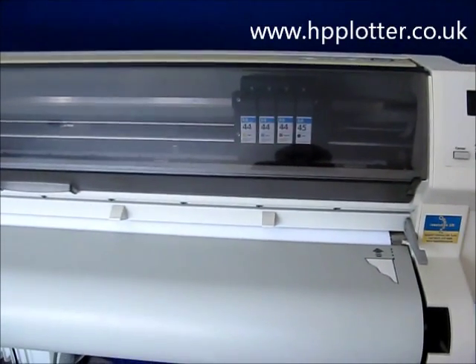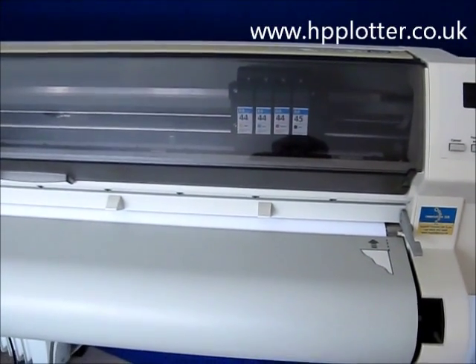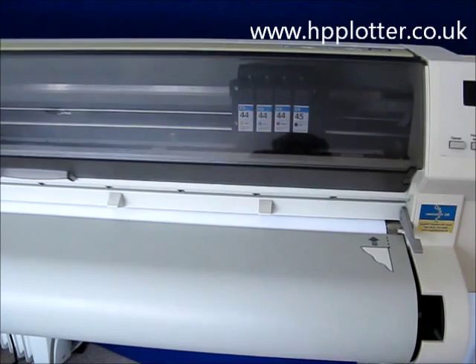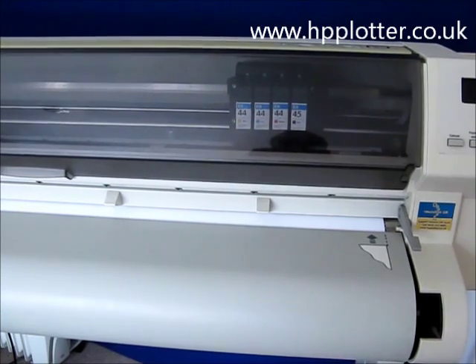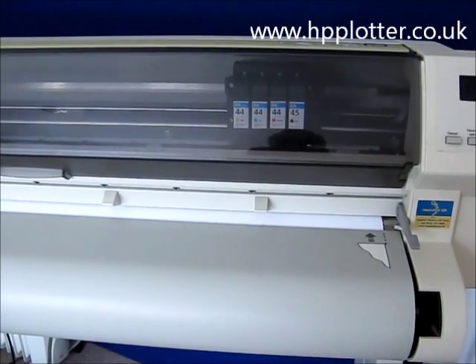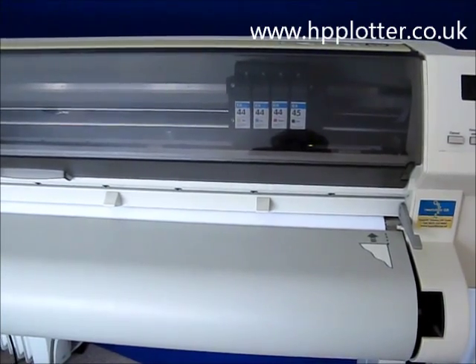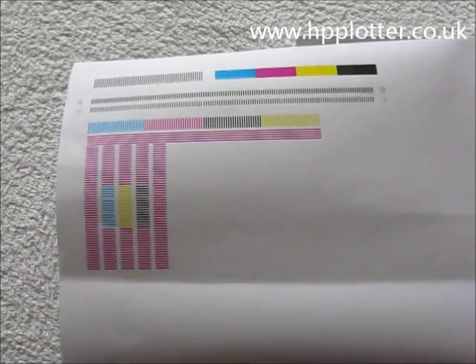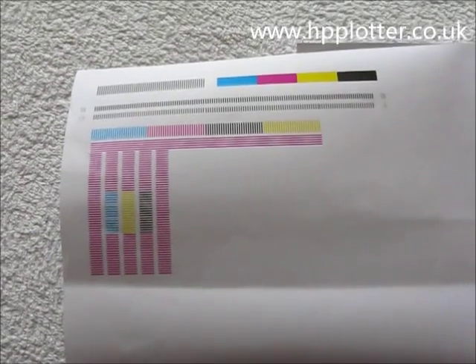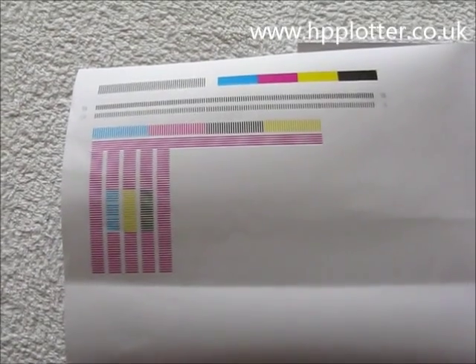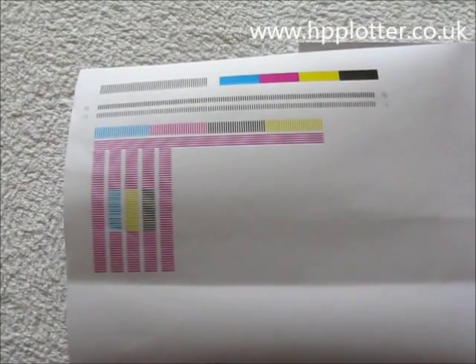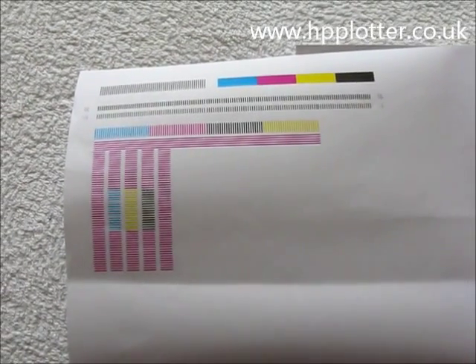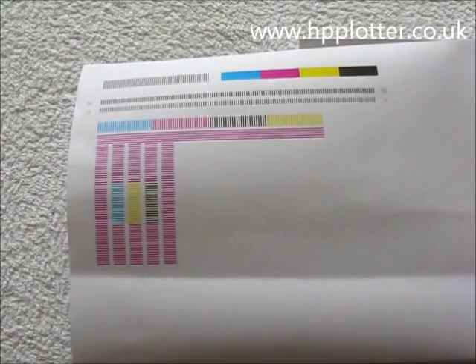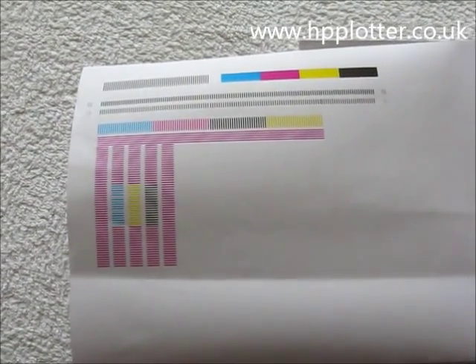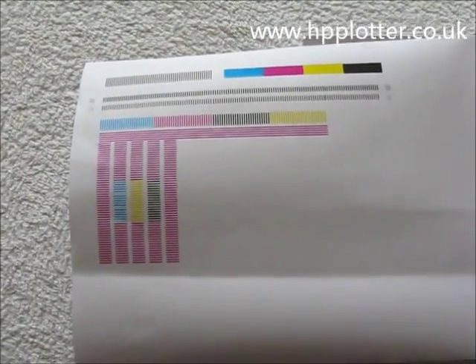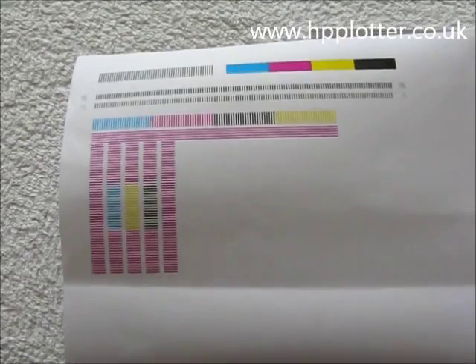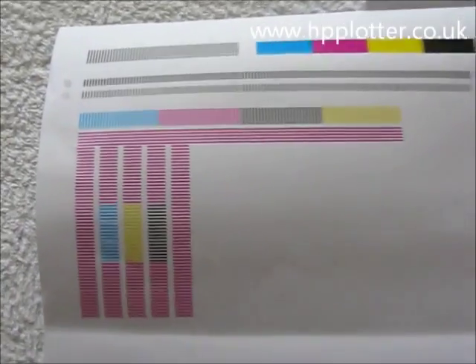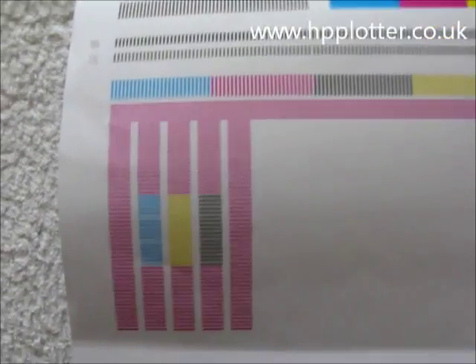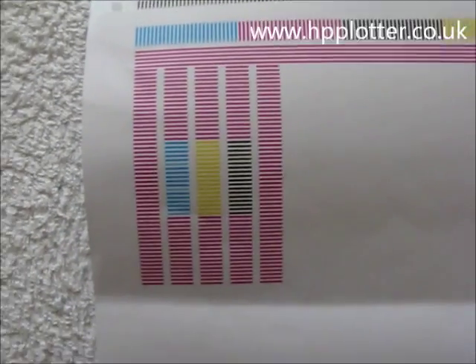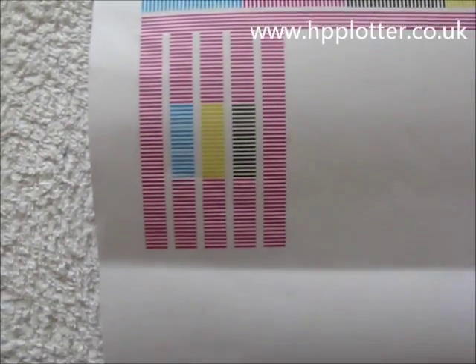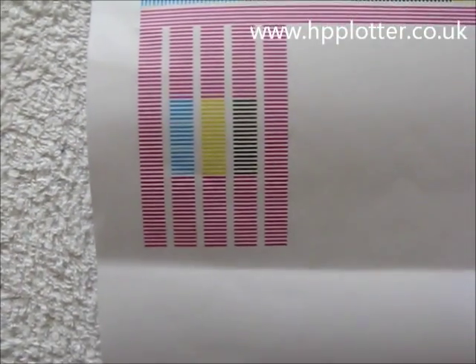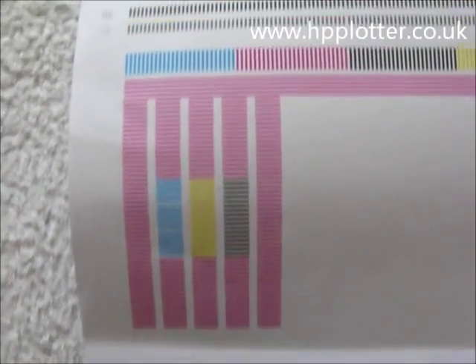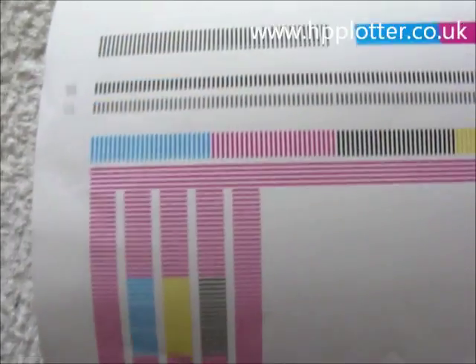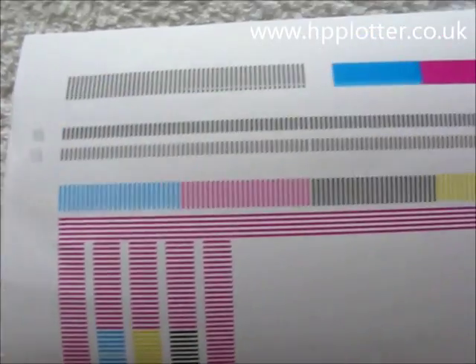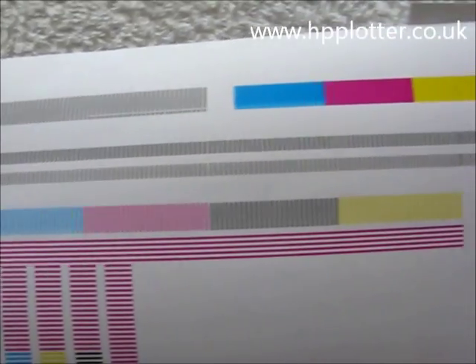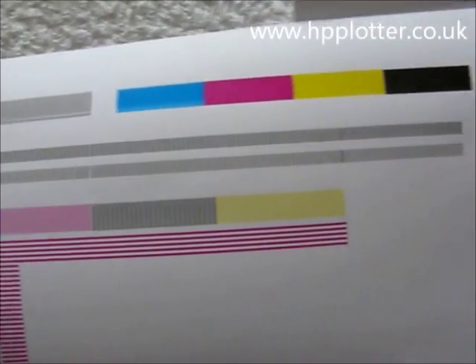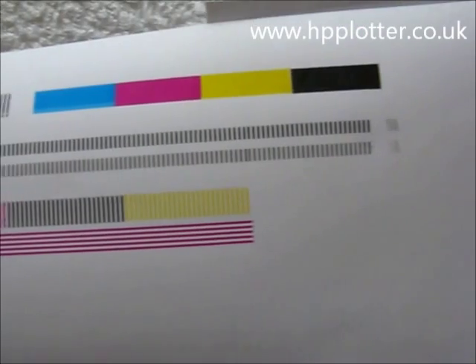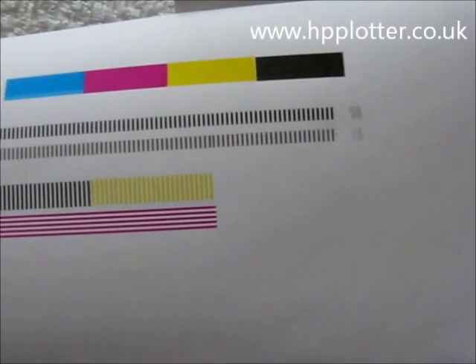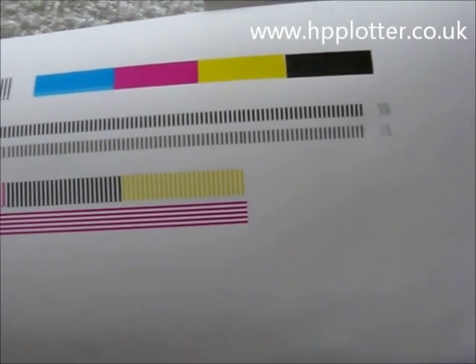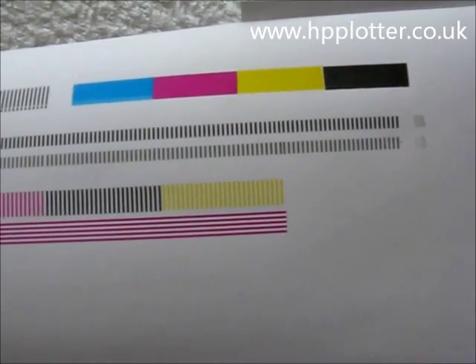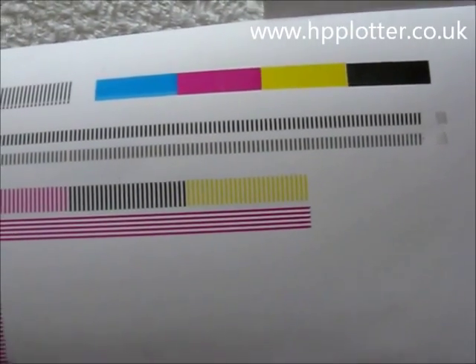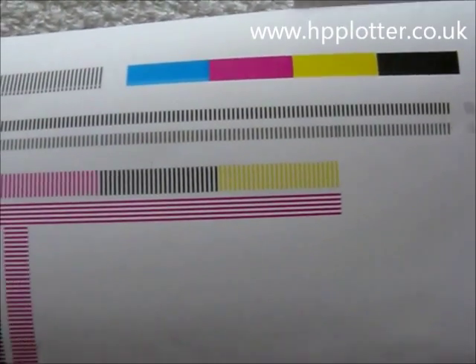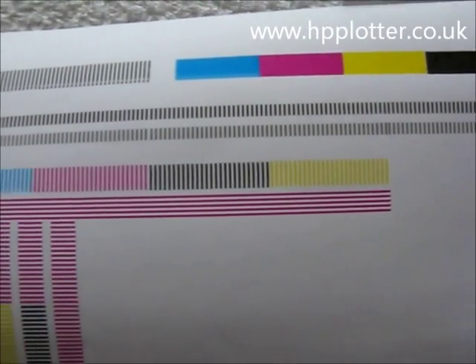We'll come back to that when it's finished. All being well, the DesignJet should produce an alignment page that looks something like this, and the machine will come ready having passed the alignment.